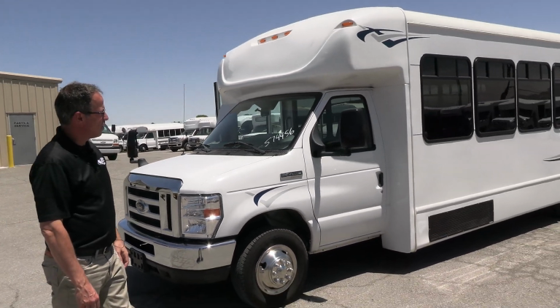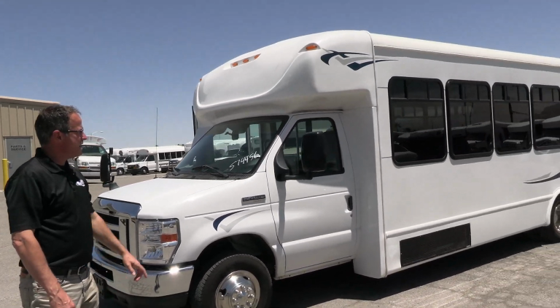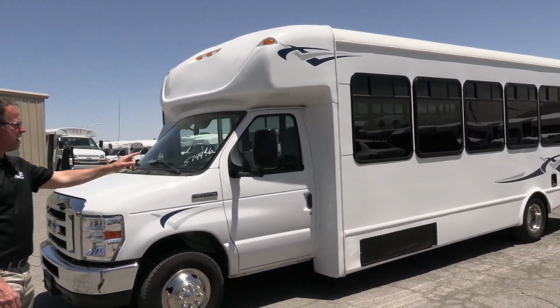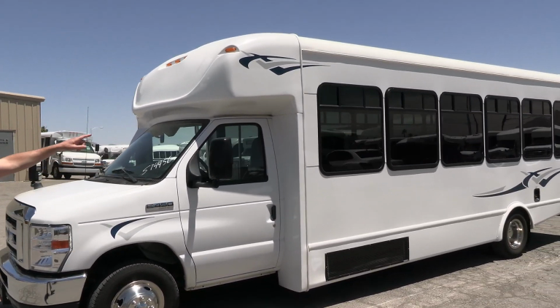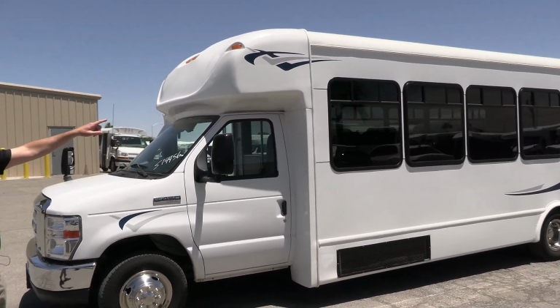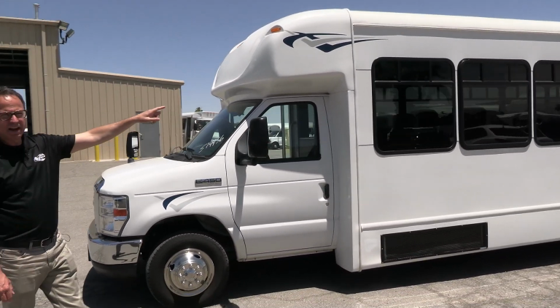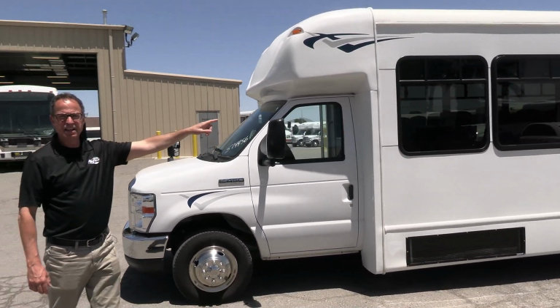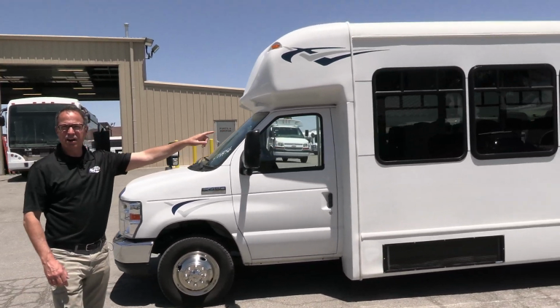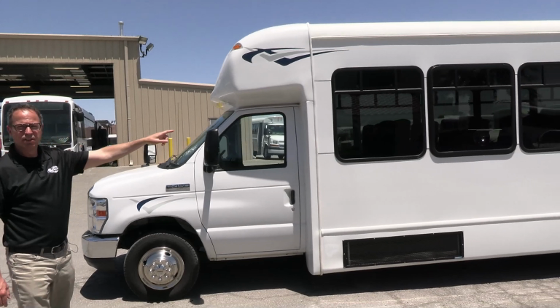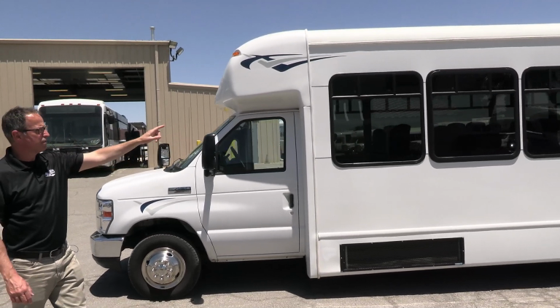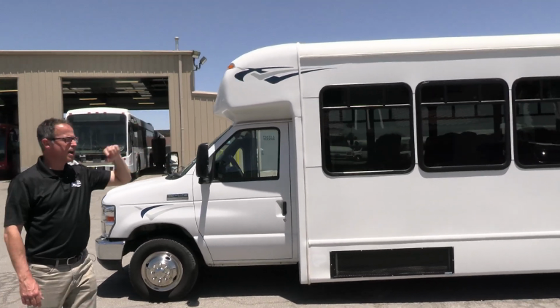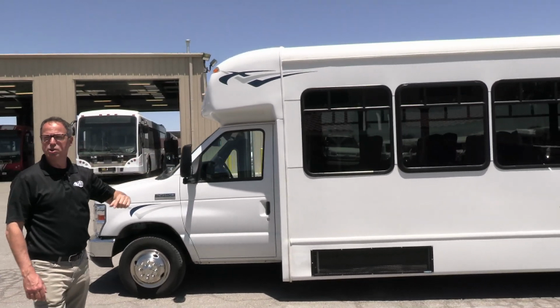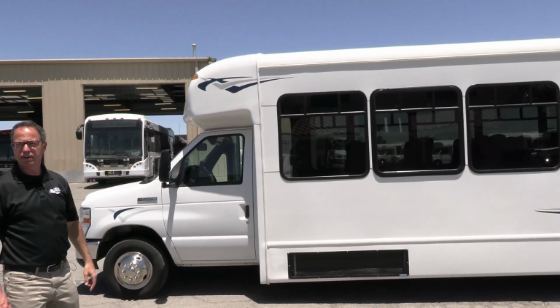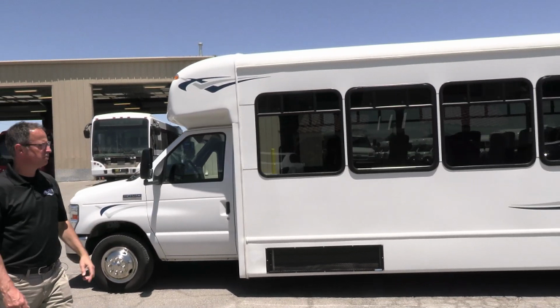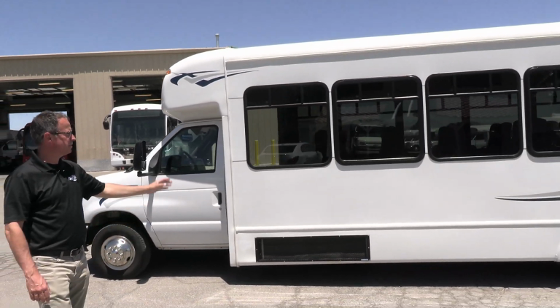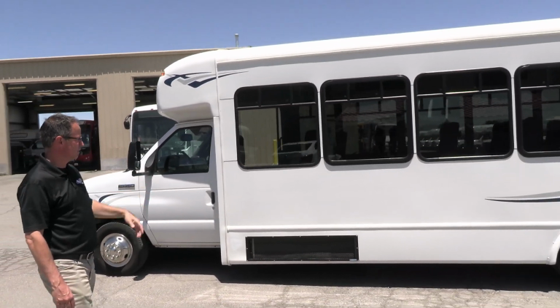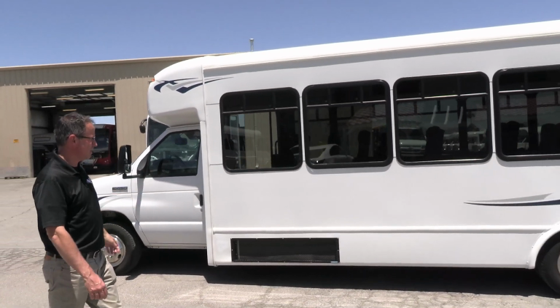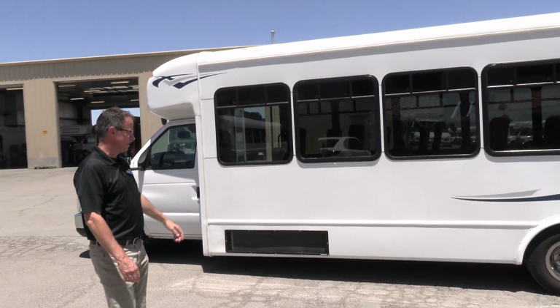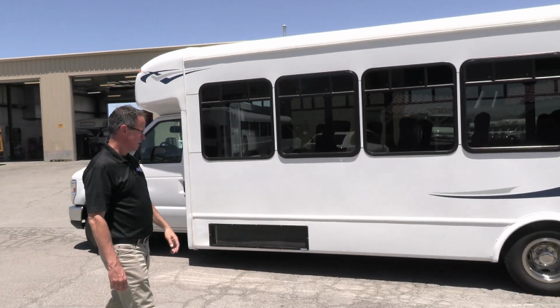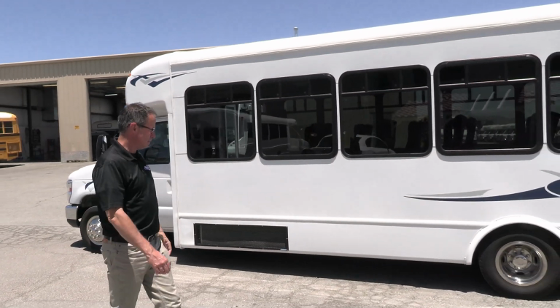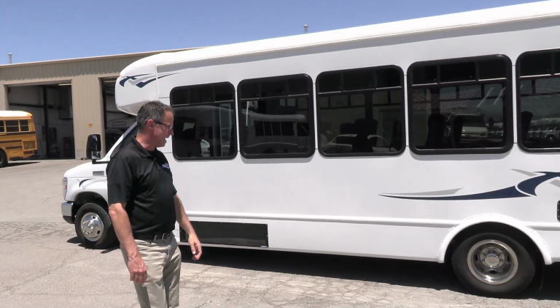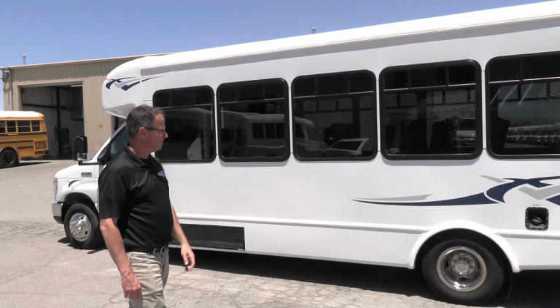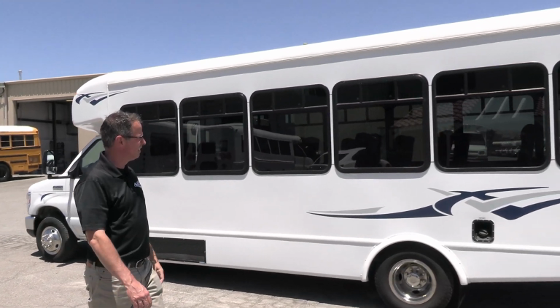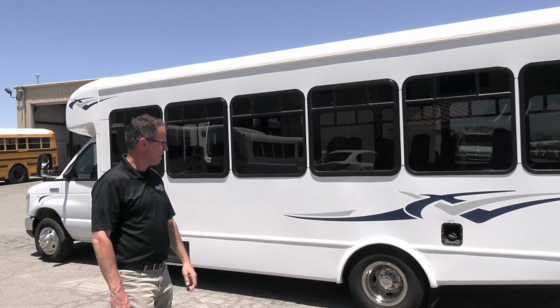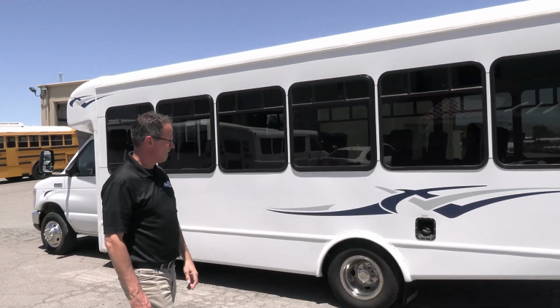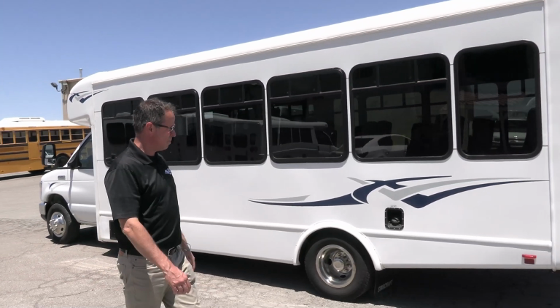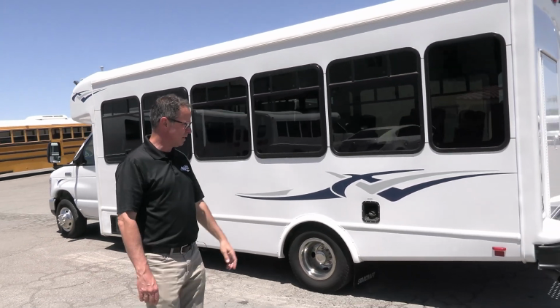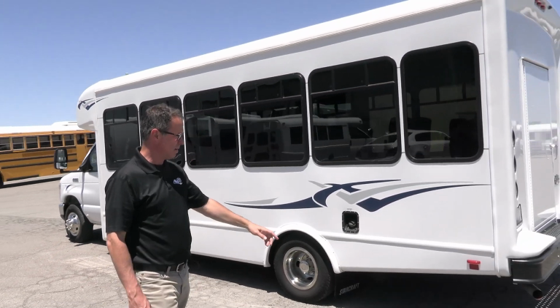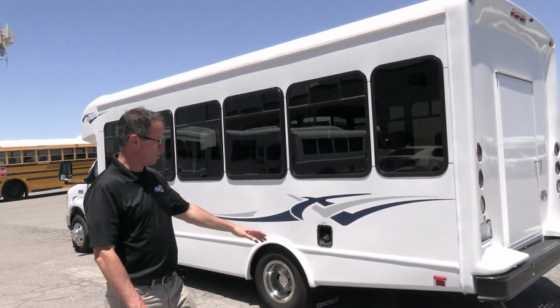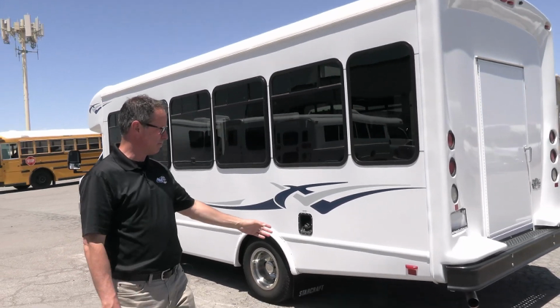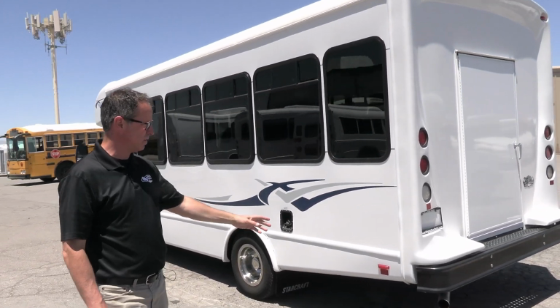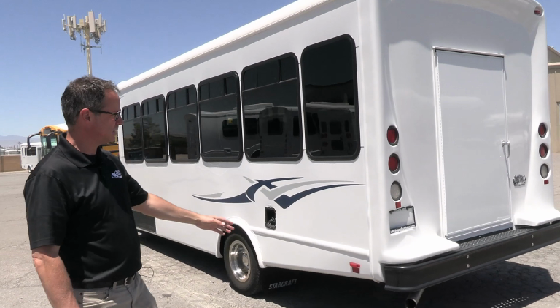Straight down the side — looky there, we've got nice T-sliders. Fresh air. You can move fresh air through the bus right there with those T-sliders. People like that. We hear people getting some requests for fresh air in the bus.